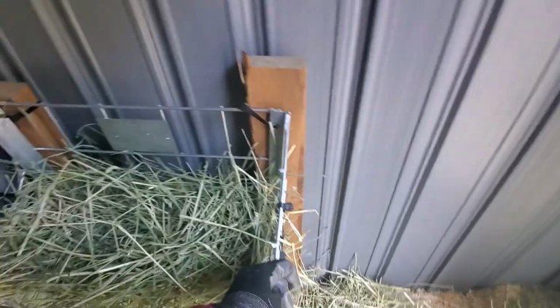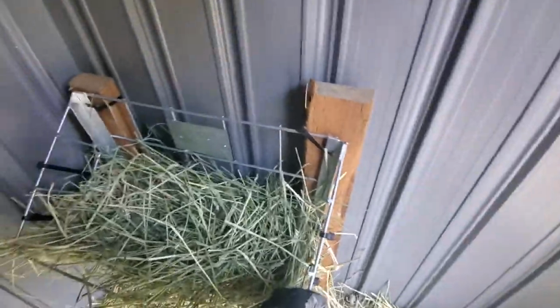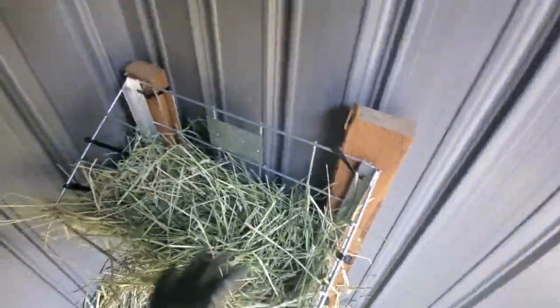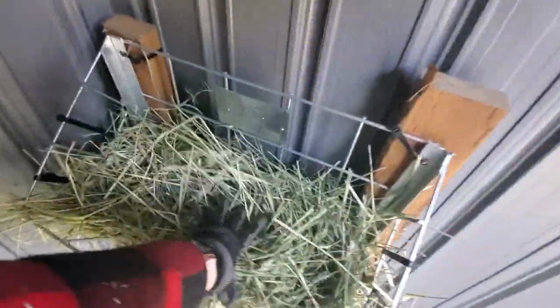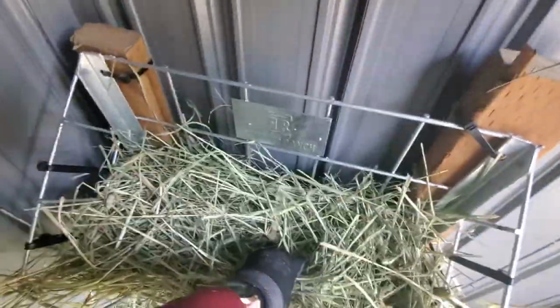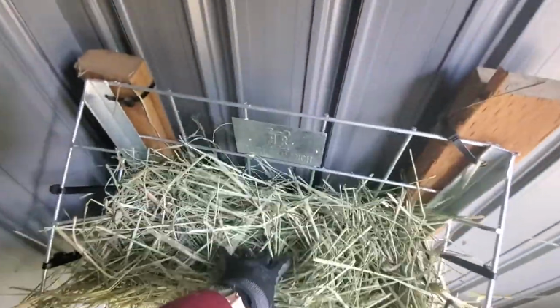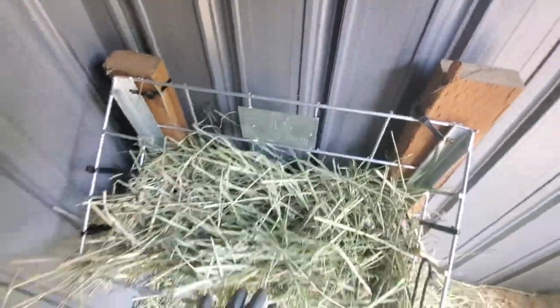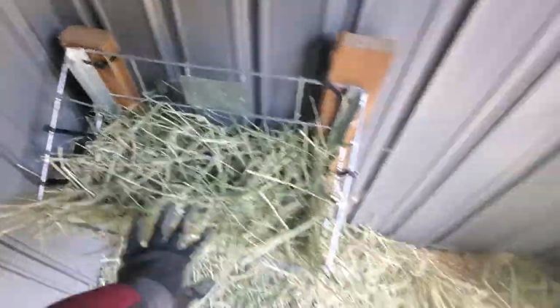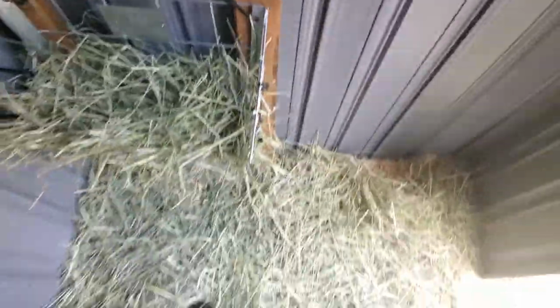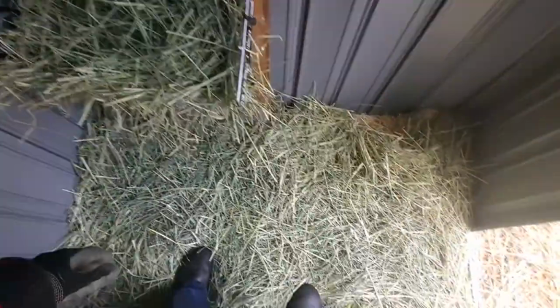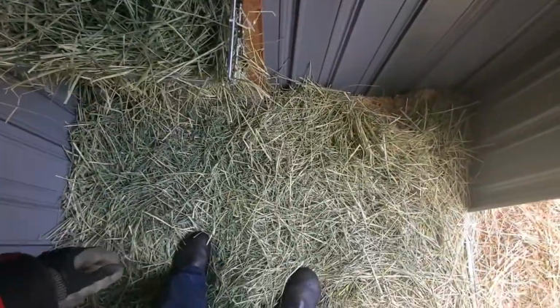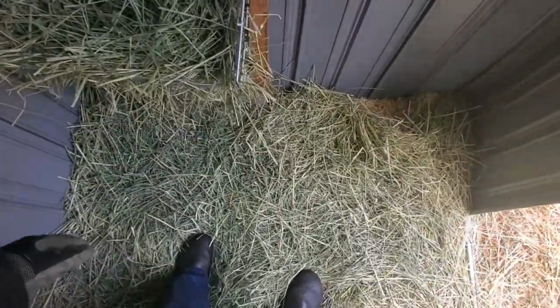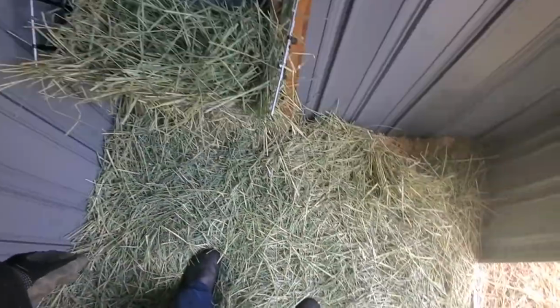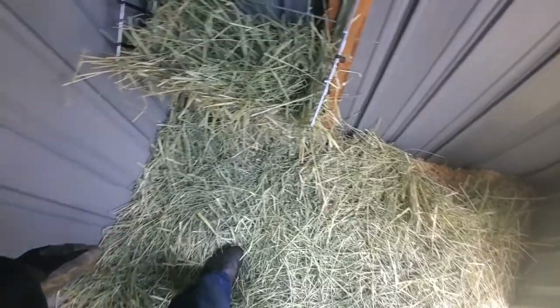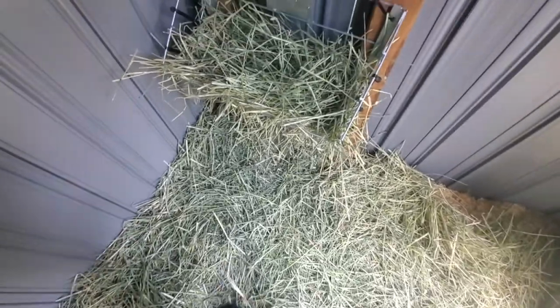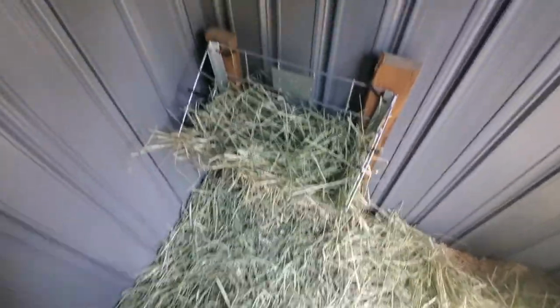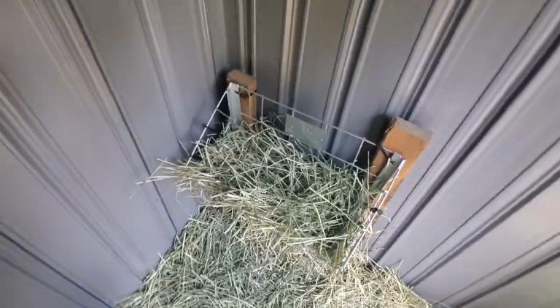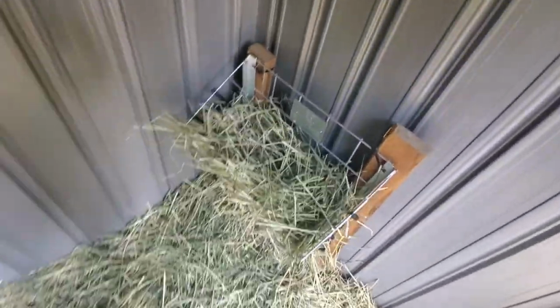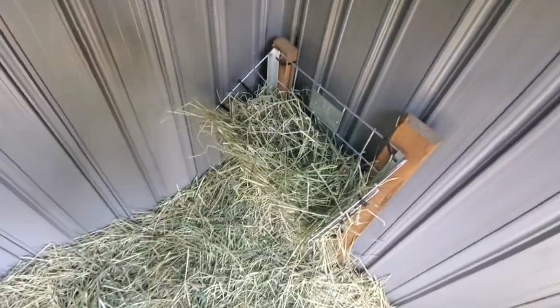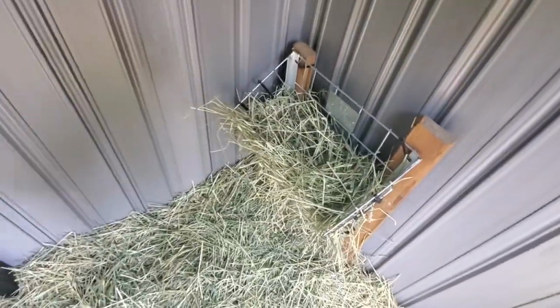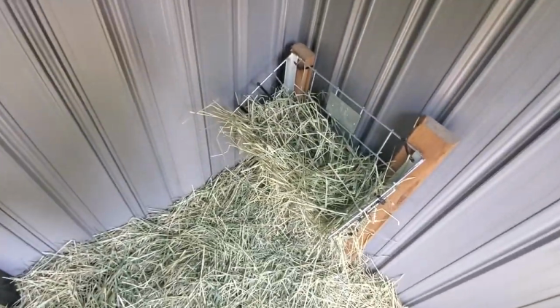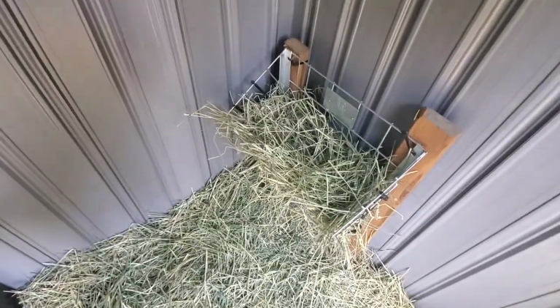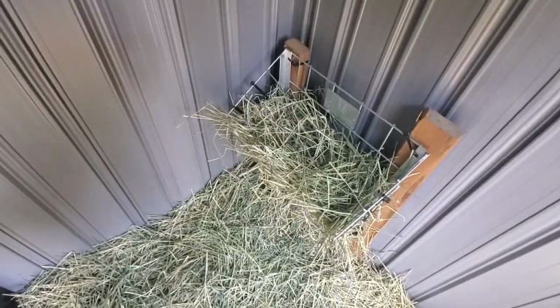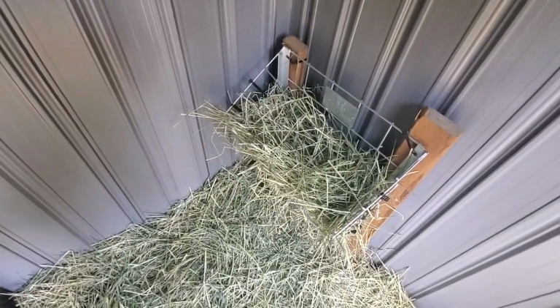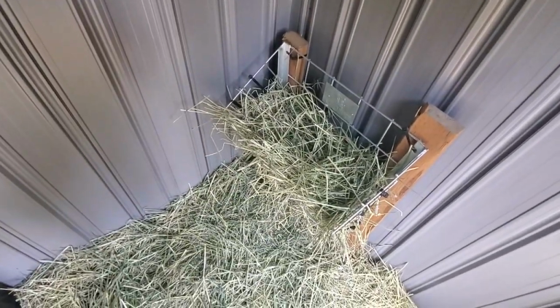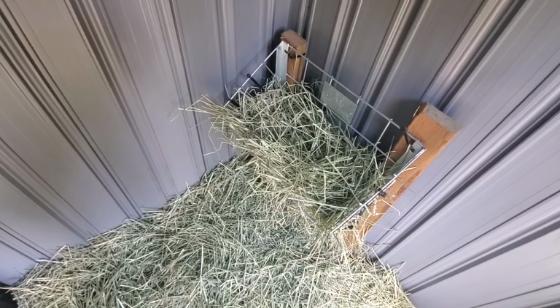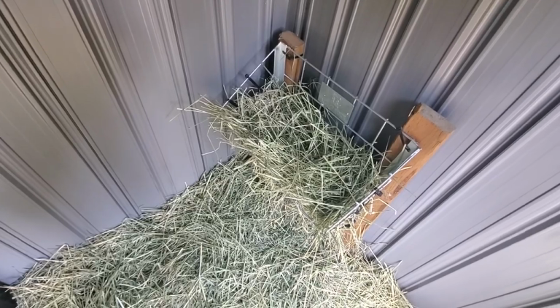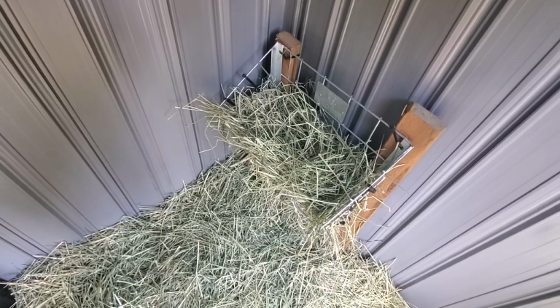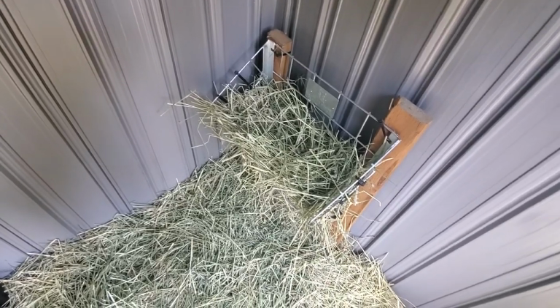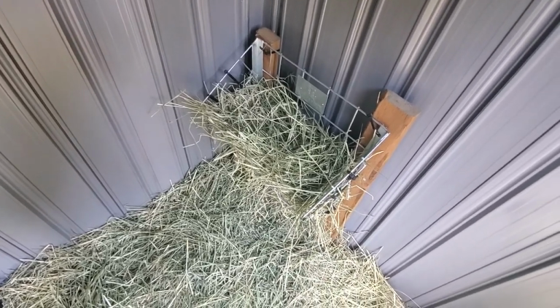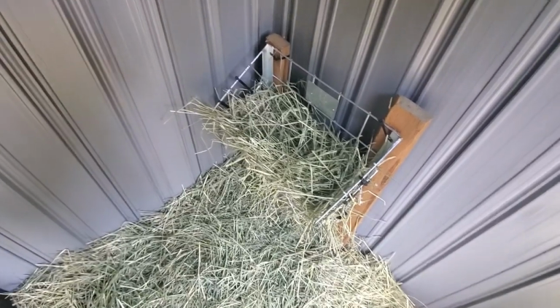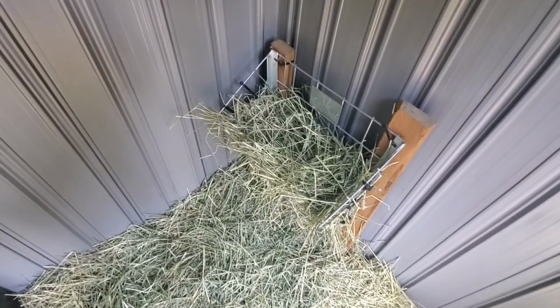They do pull out quite a bit of hay, and when it falls on the ground they don't like it. If you have any no-spill hay solutions, please let me know — I am definitely down for that.